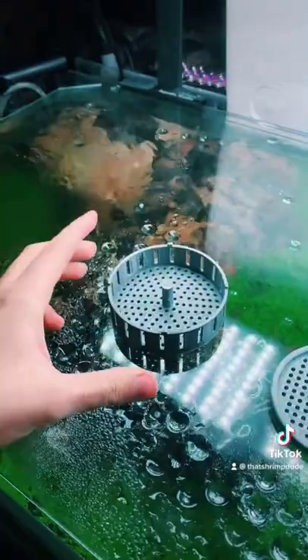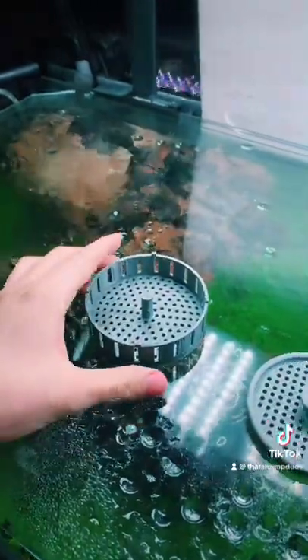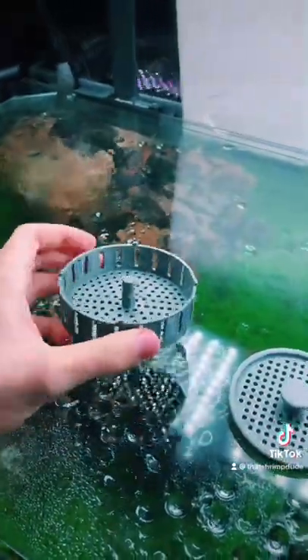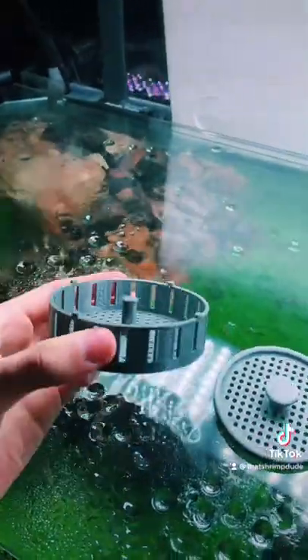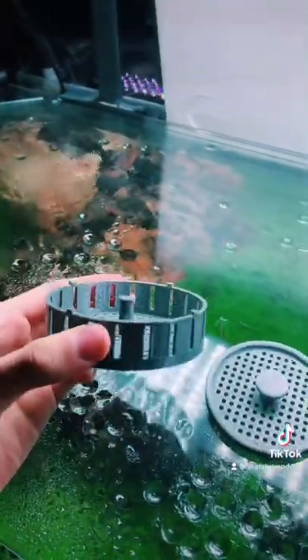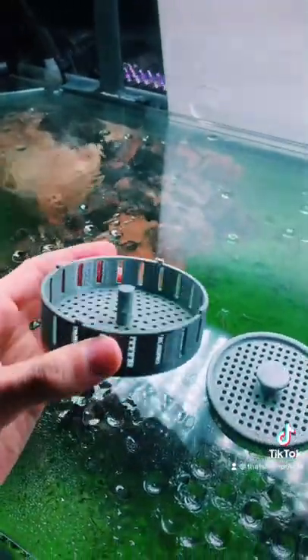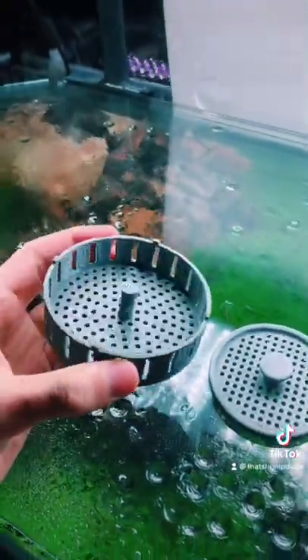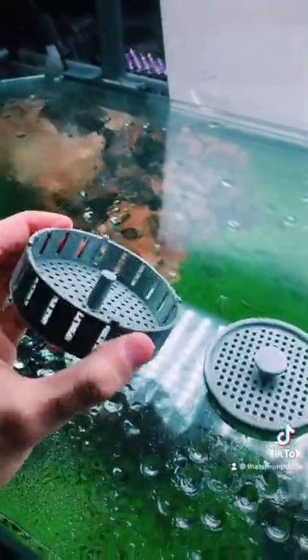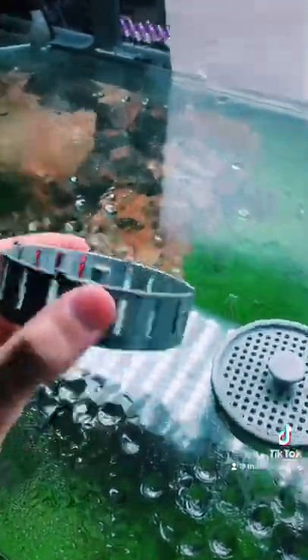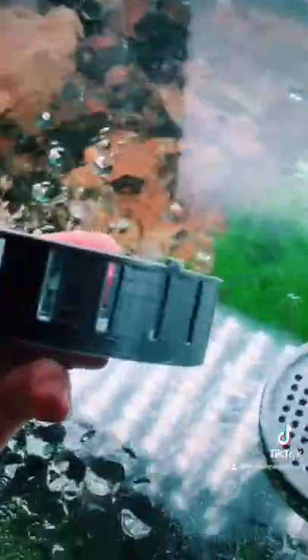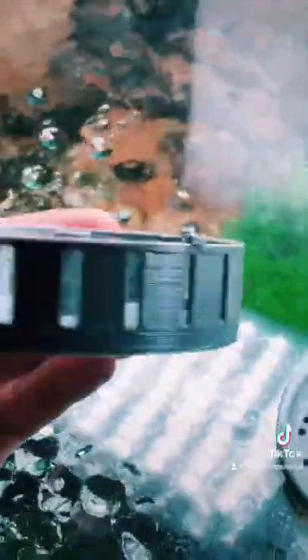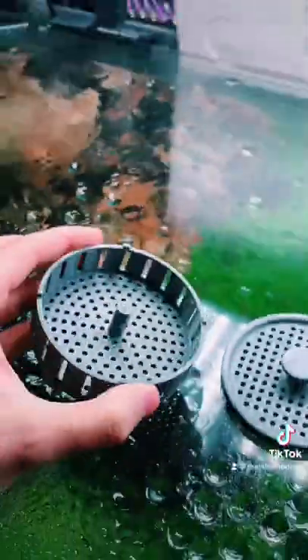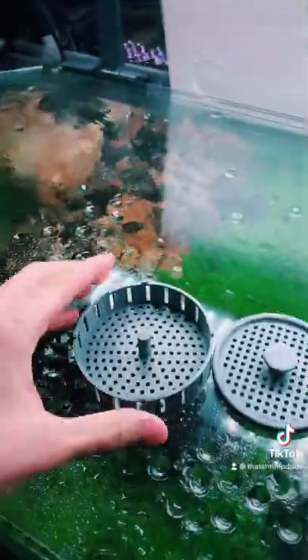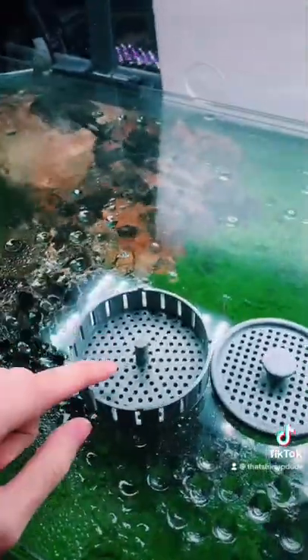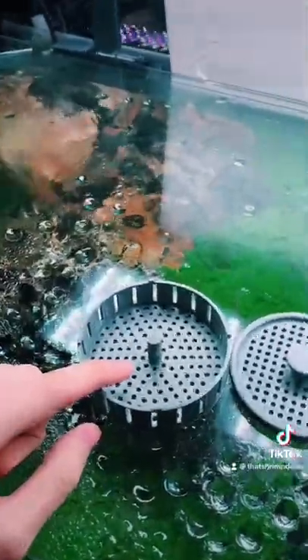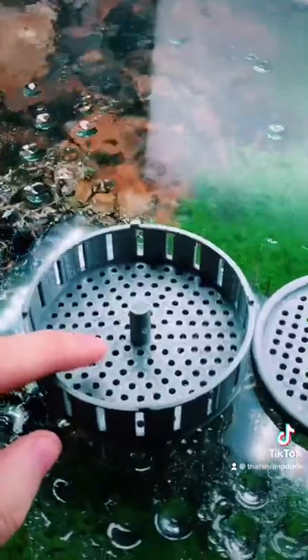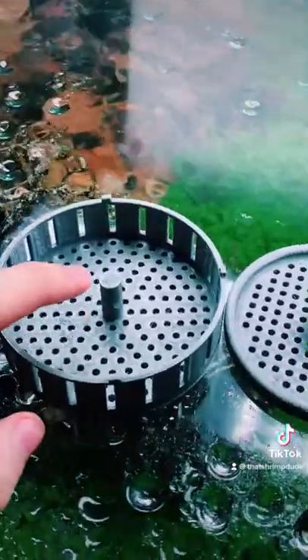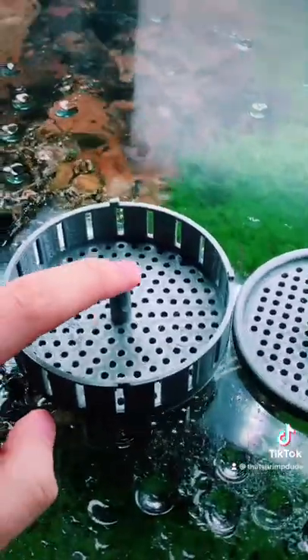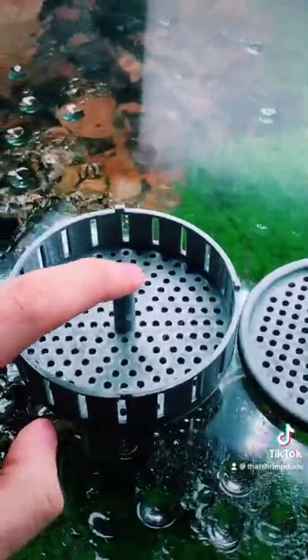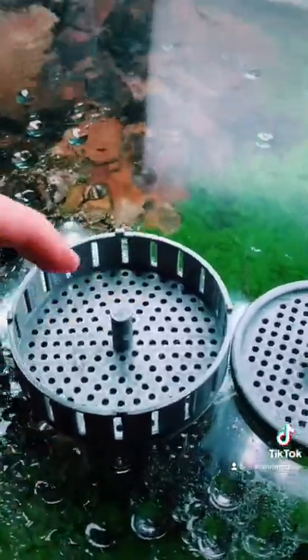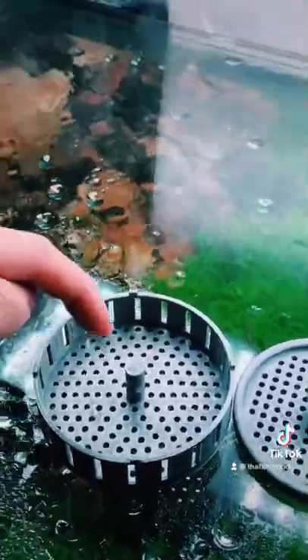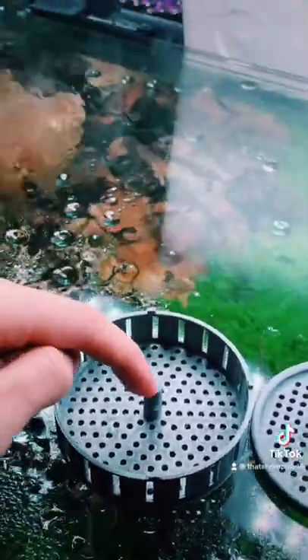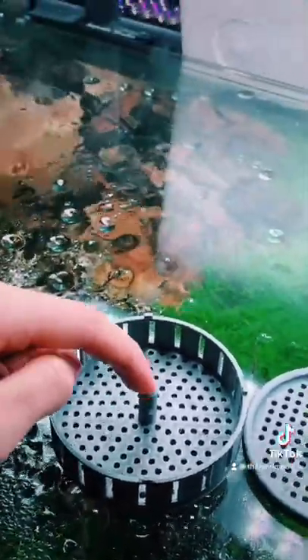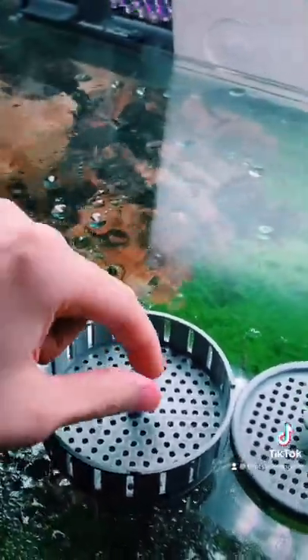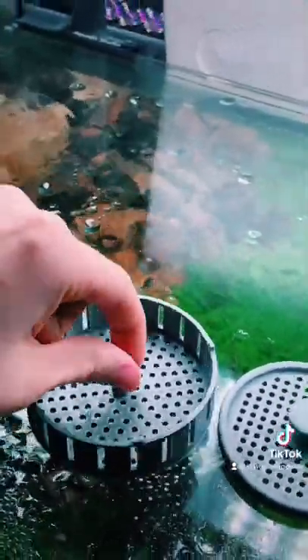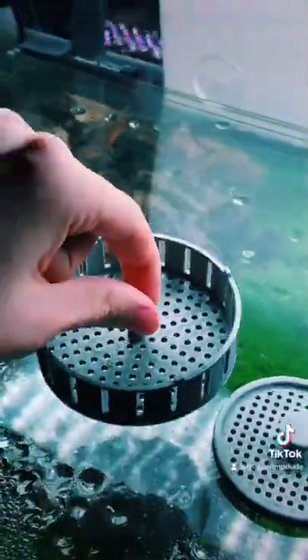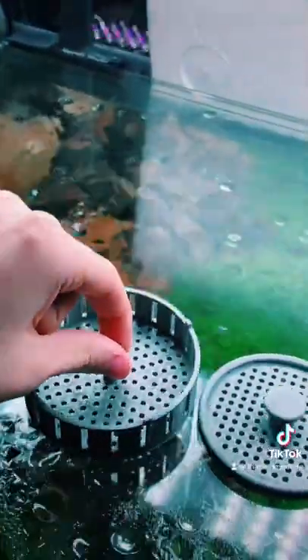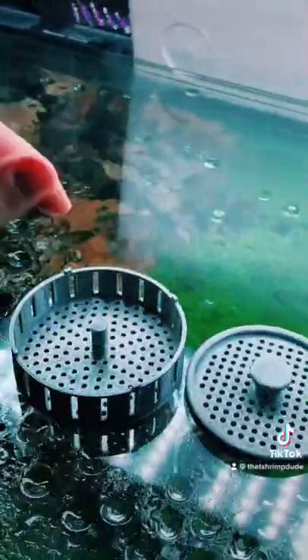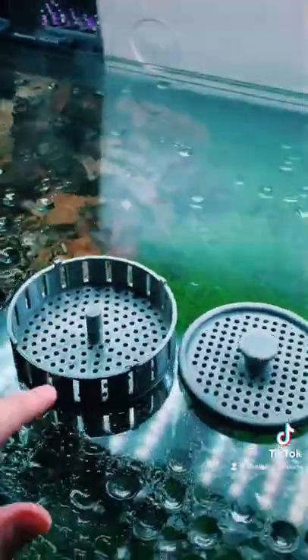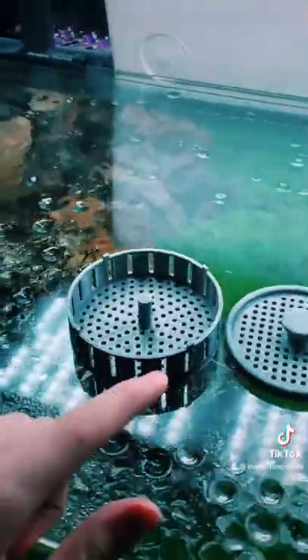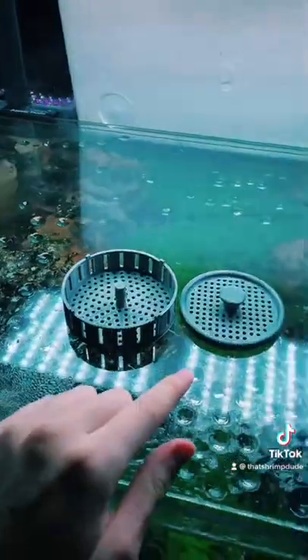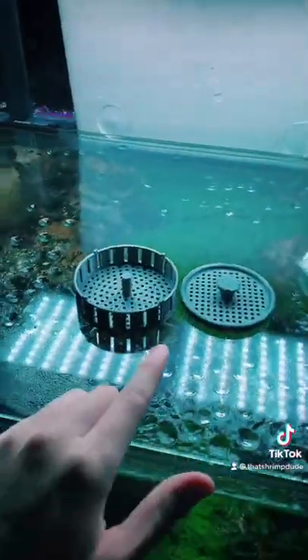And then version 3 is basically just raised edges a lot higher with holes. And then if this works out, I'm just going to drill a little hole and just put a little string or something in there to pull it out. I'm going to put some food in there and try it out.